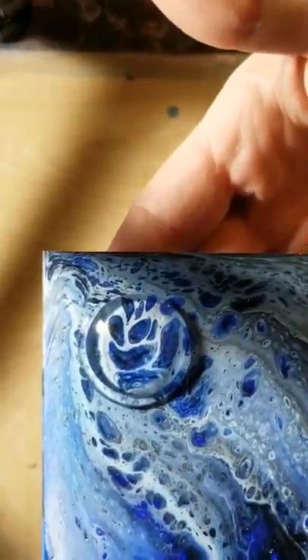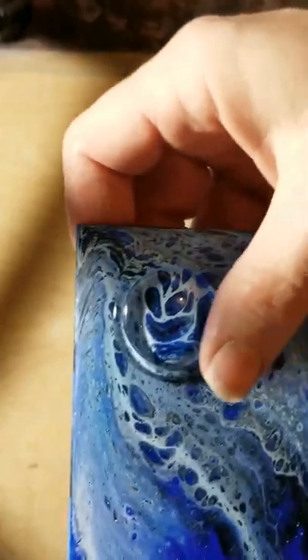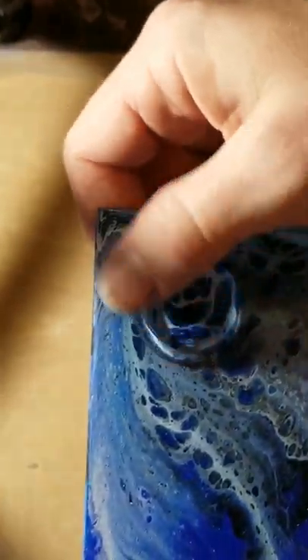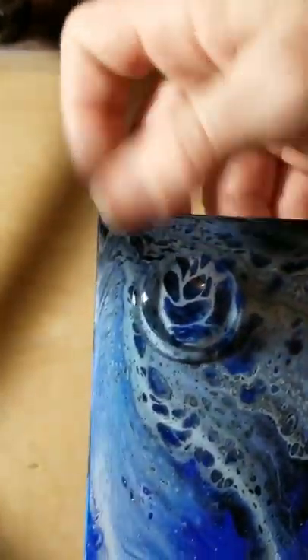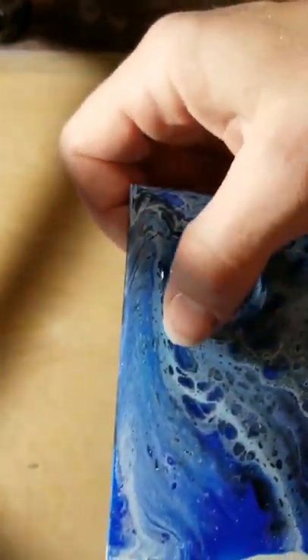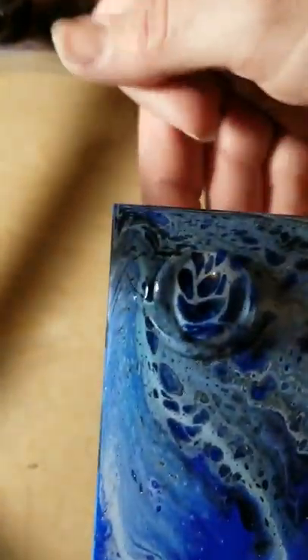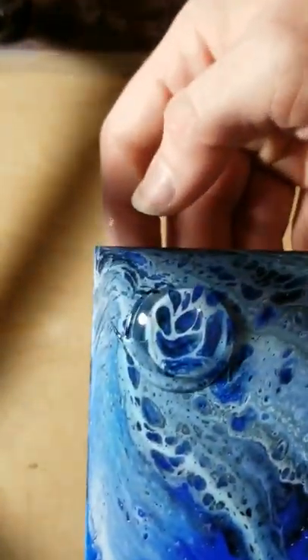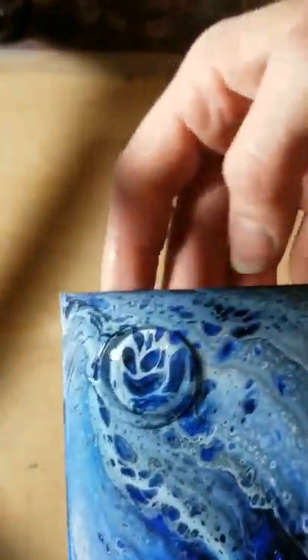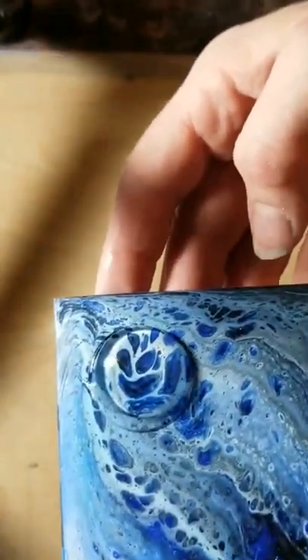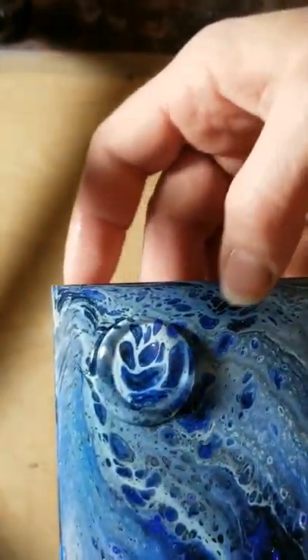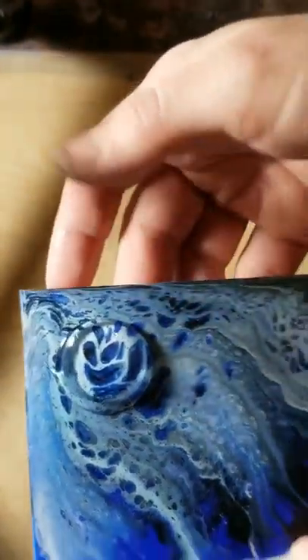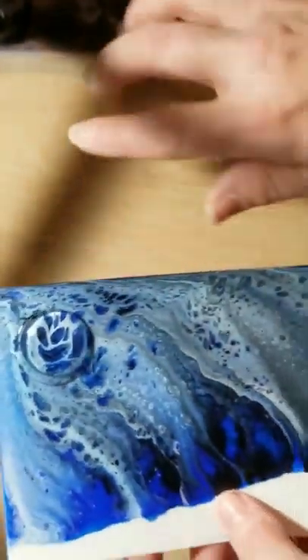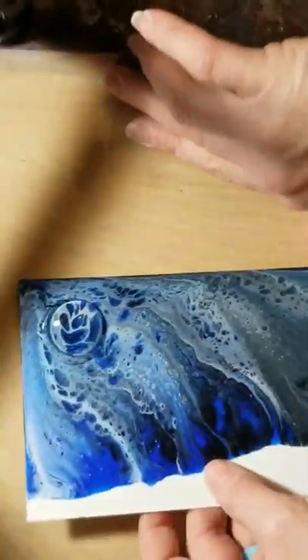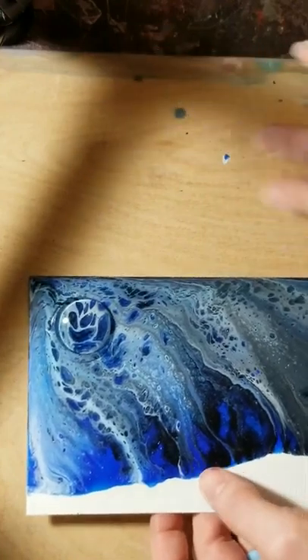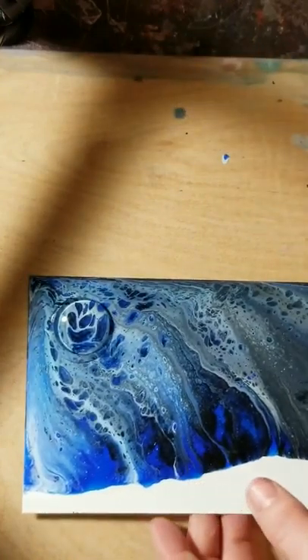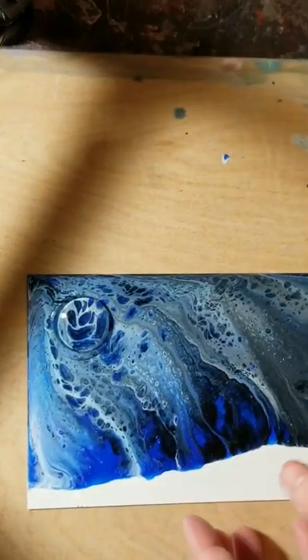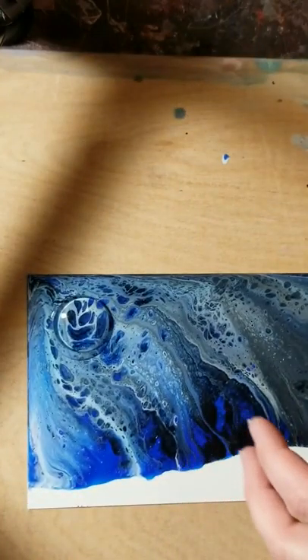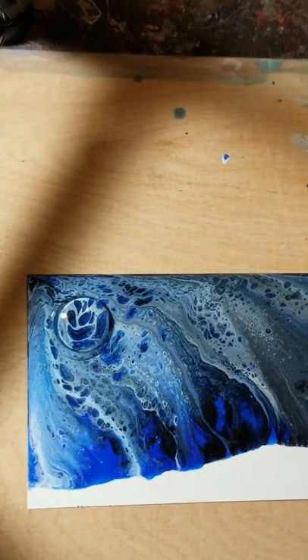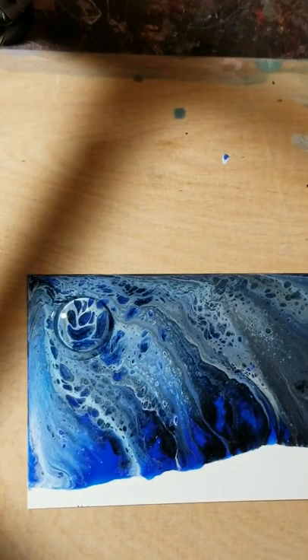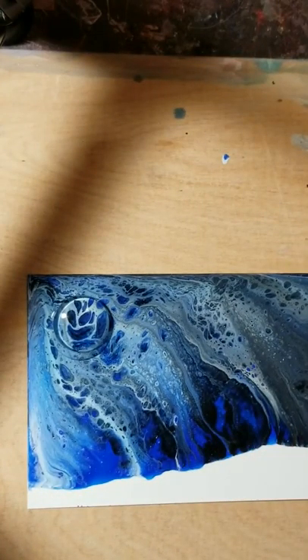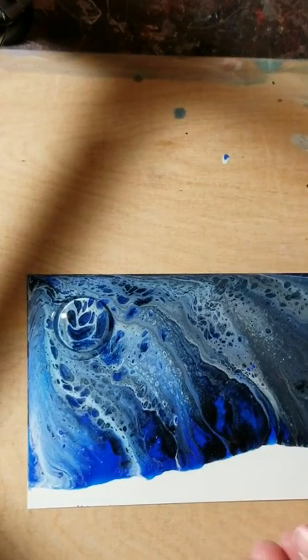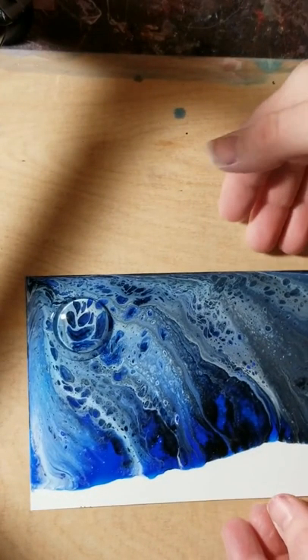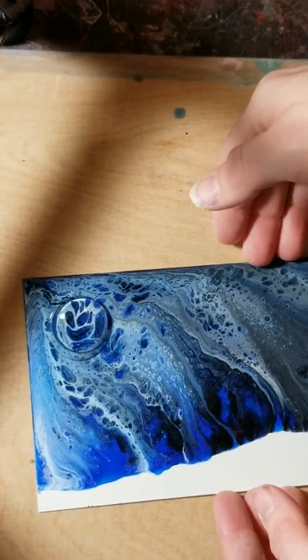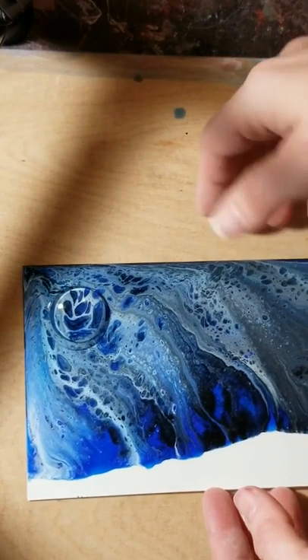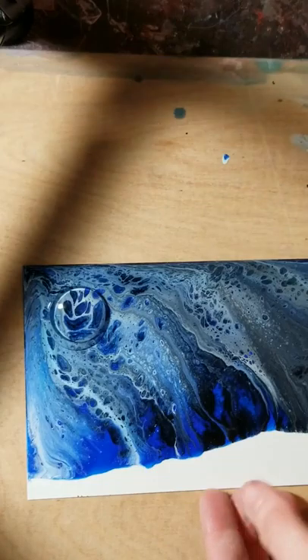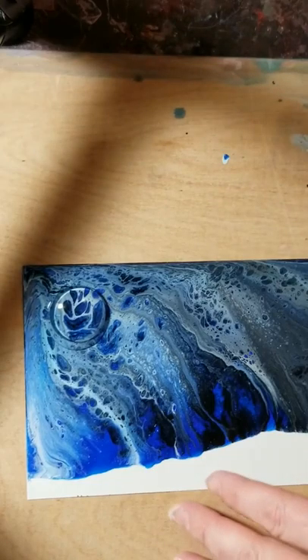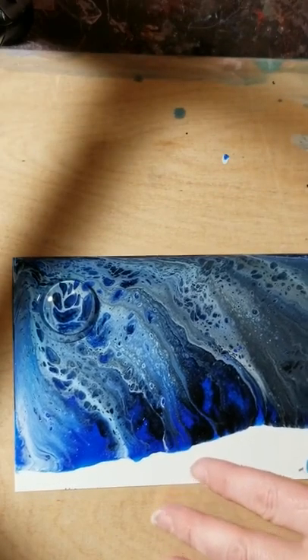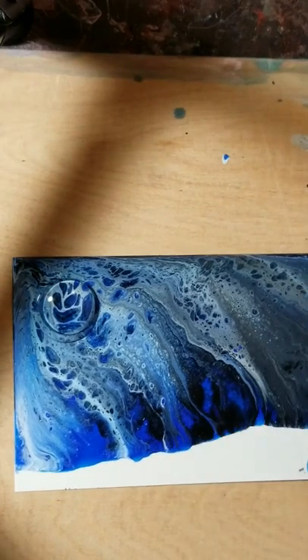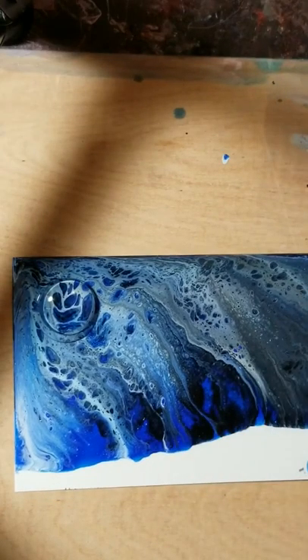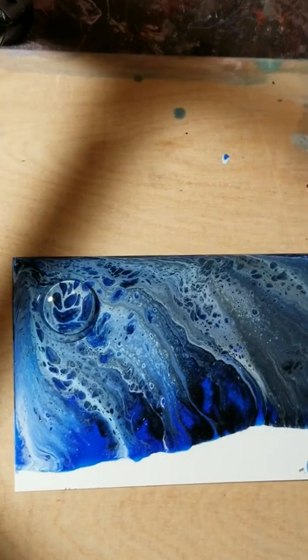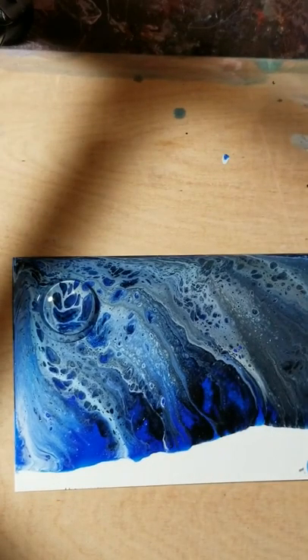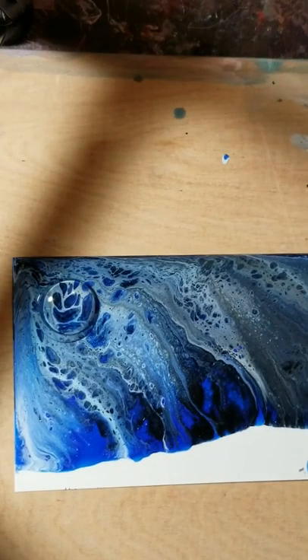And that's it. I'll check on it in about 10 to 15 minutes and make sure that no air bubbles have developed on the inside. I normally let them dry overnight — I'll just put them over on my drying table and let them dry.